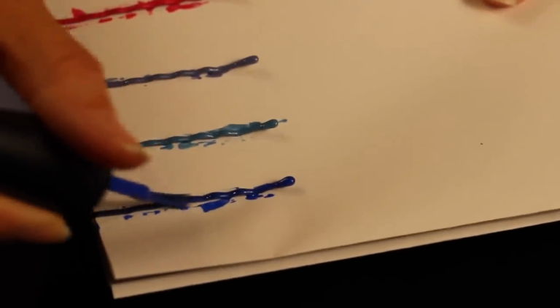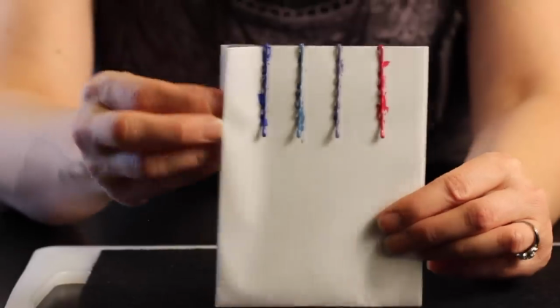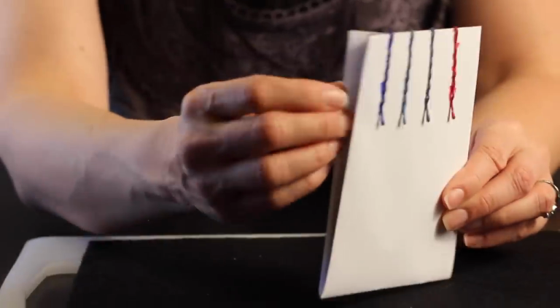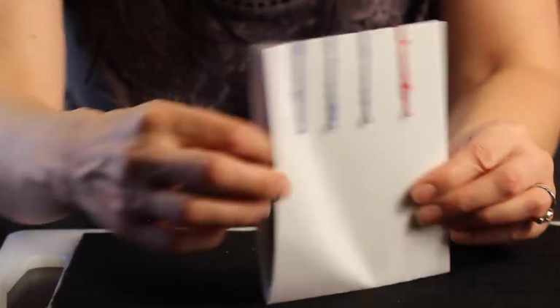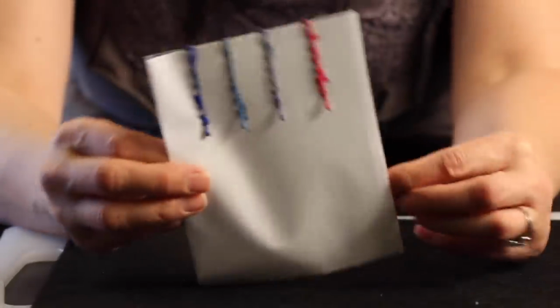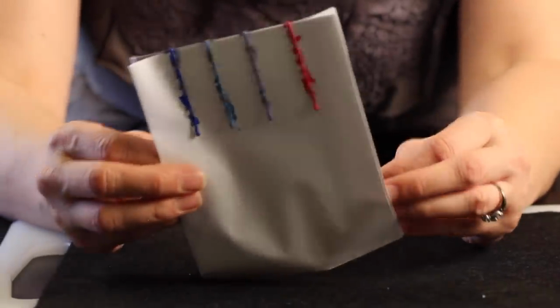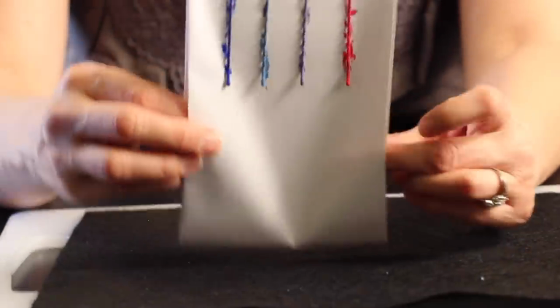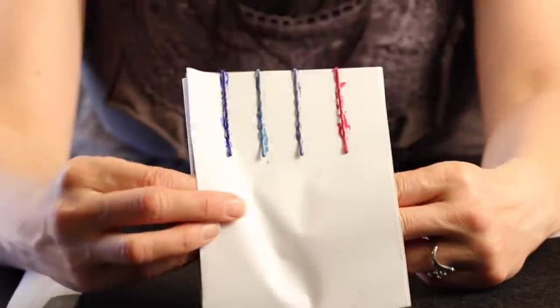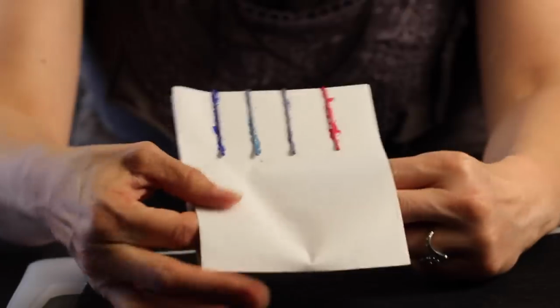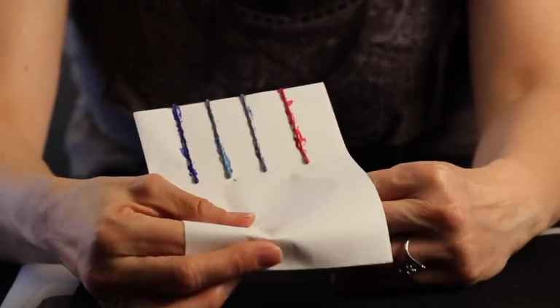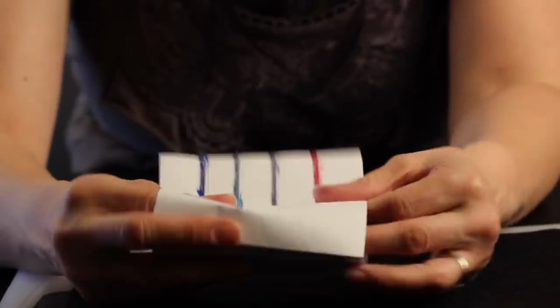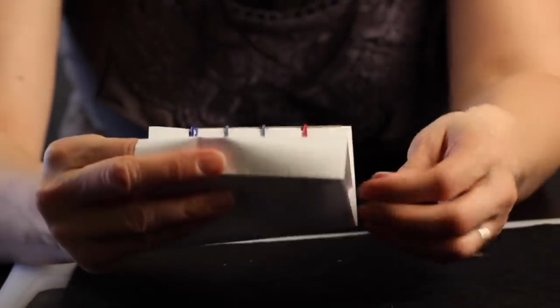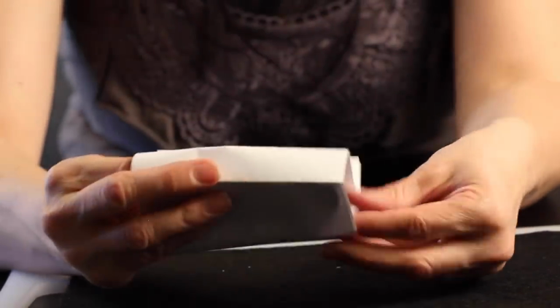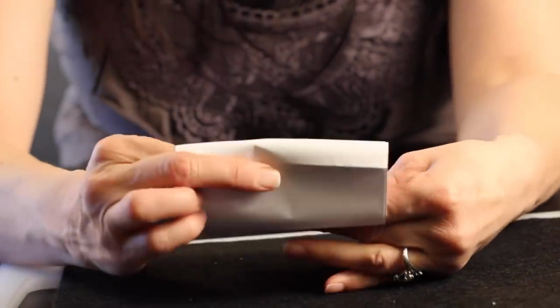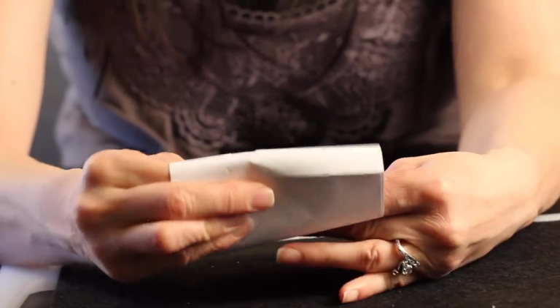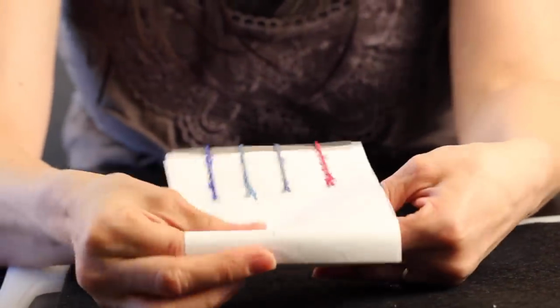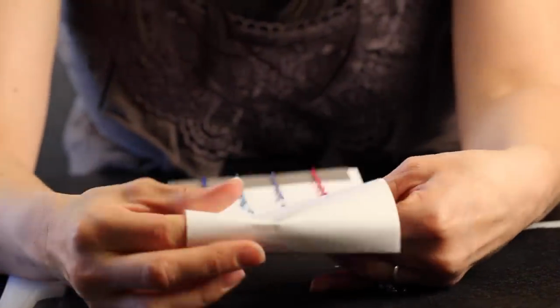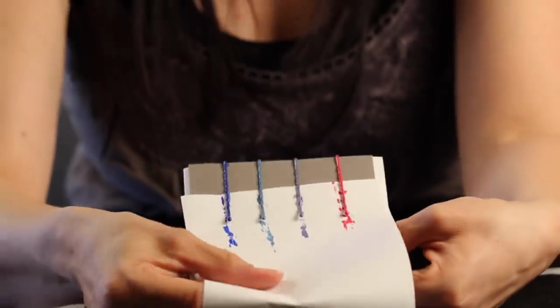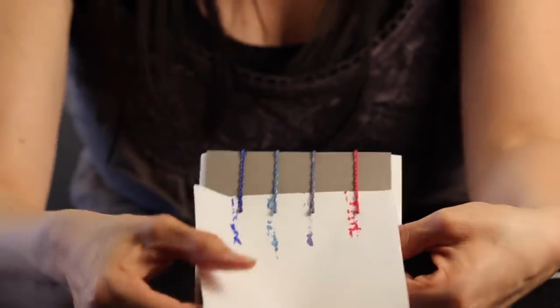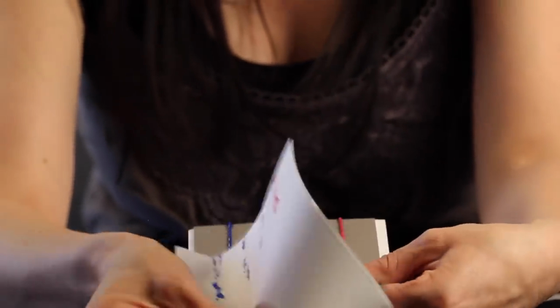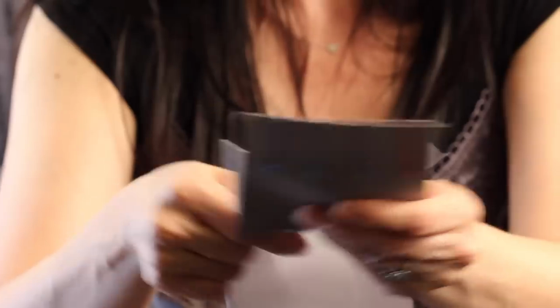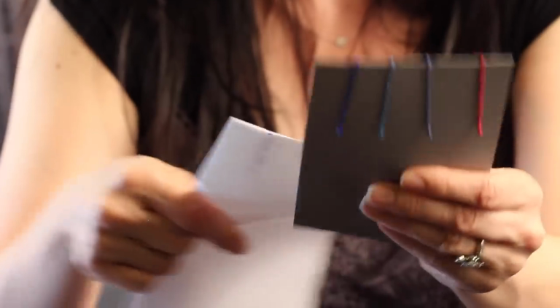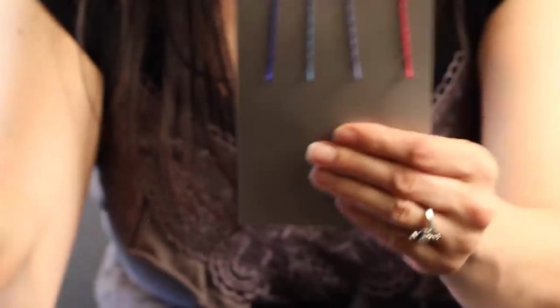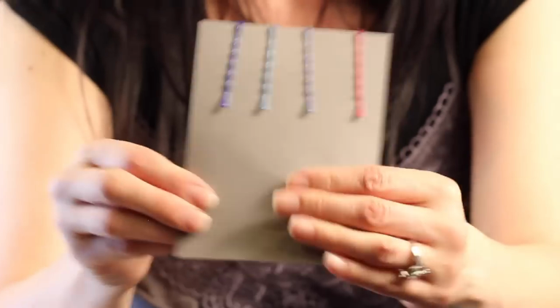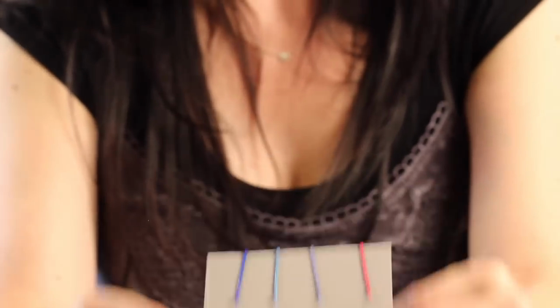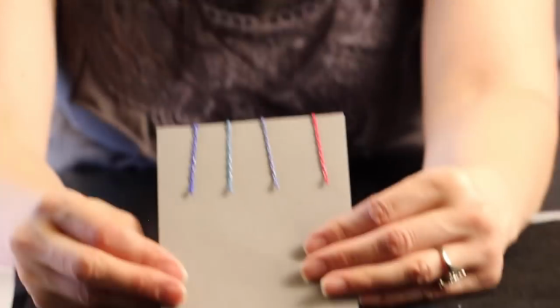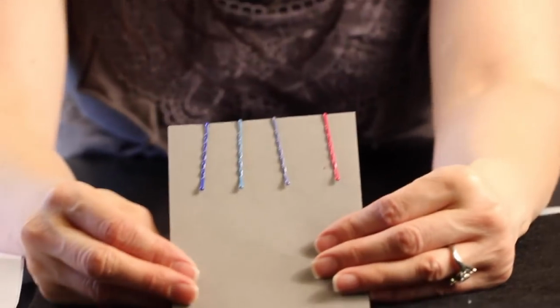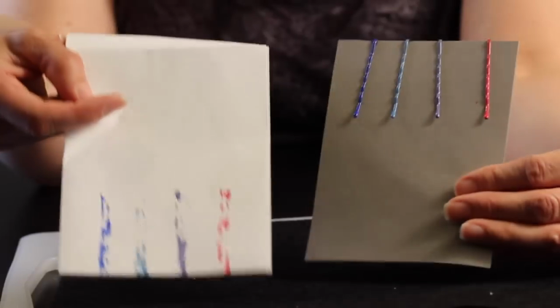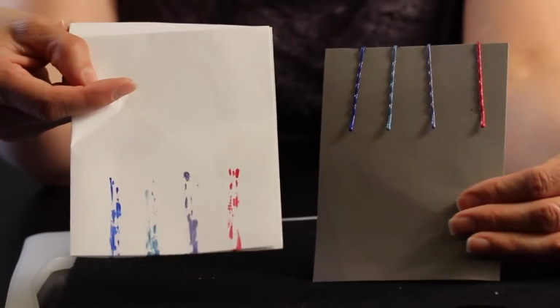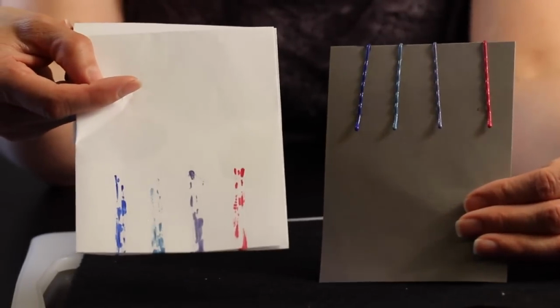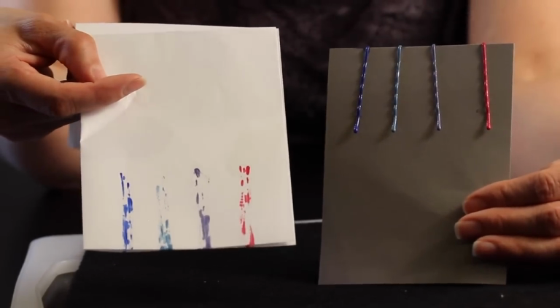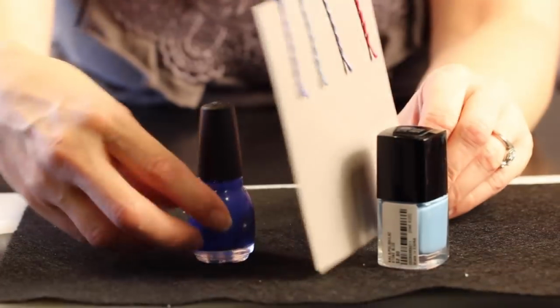If you need a third coat go ahead and apply it. You'll just want to let it dry another ten minutes, and then gently slide the piece of paper out and let your bobby pins dry usually overnight, because you don't want fingernail polish in your hair.